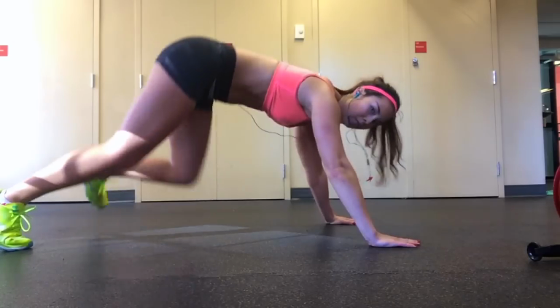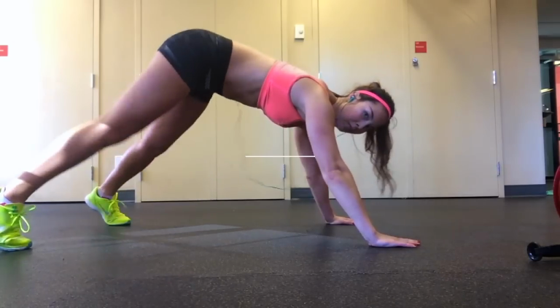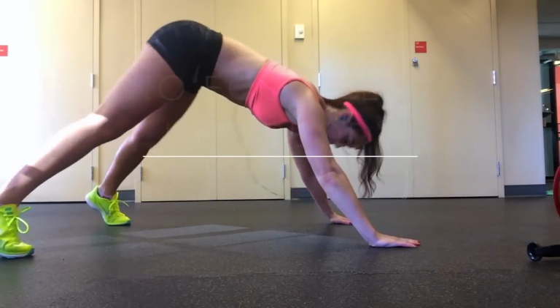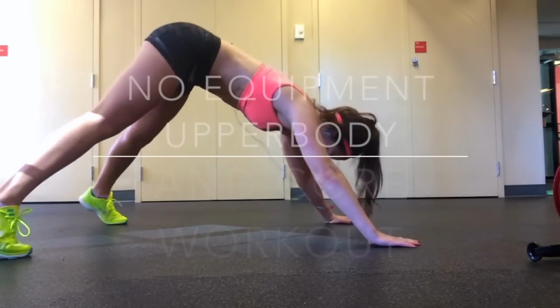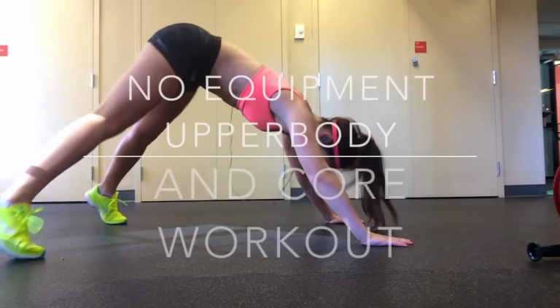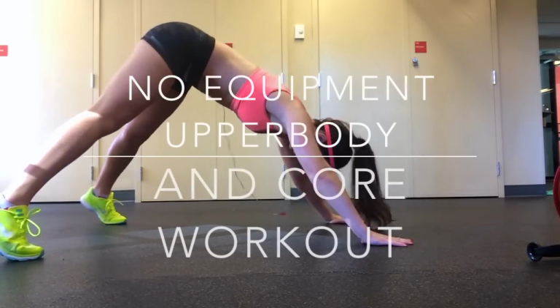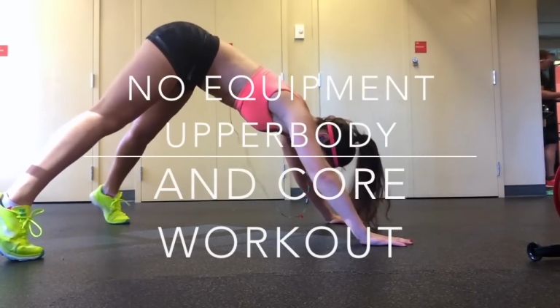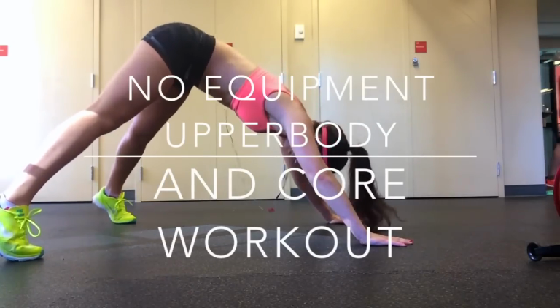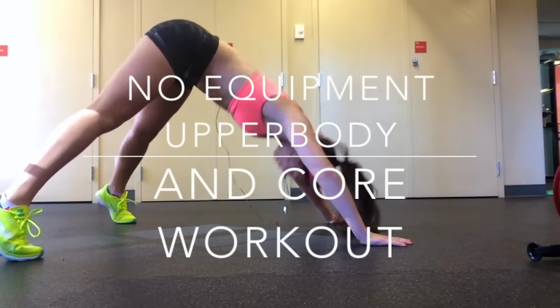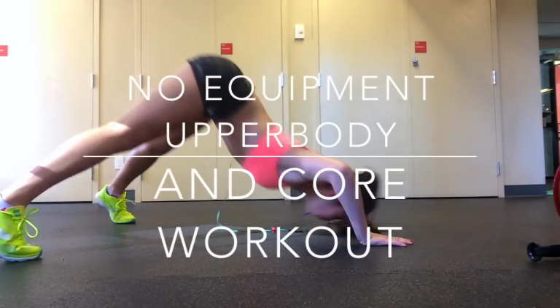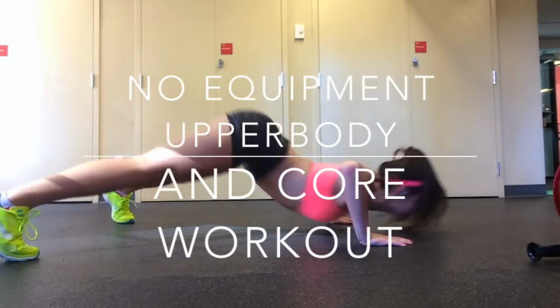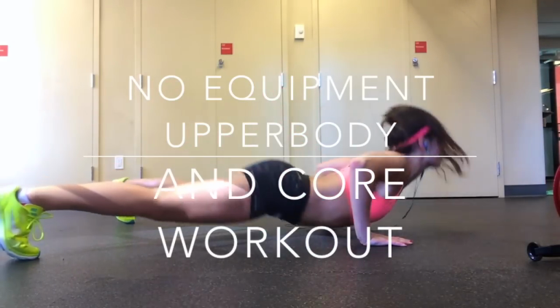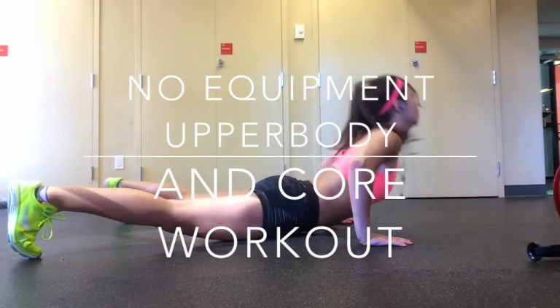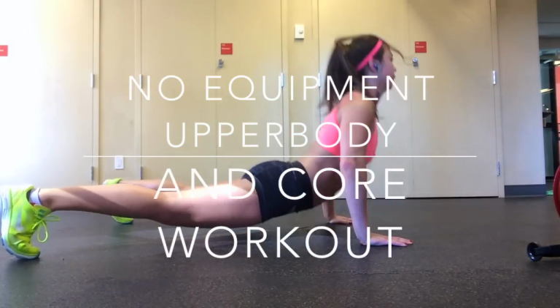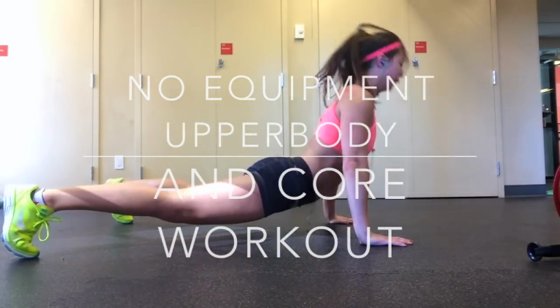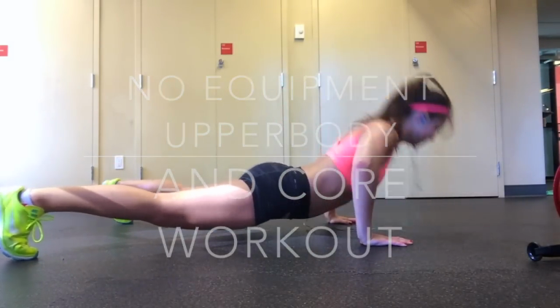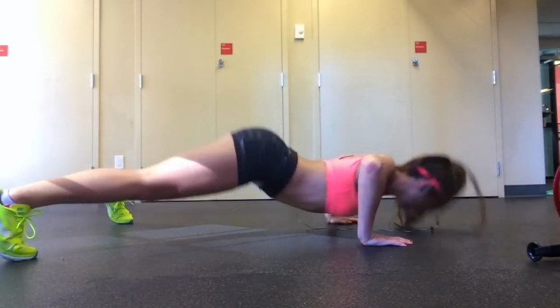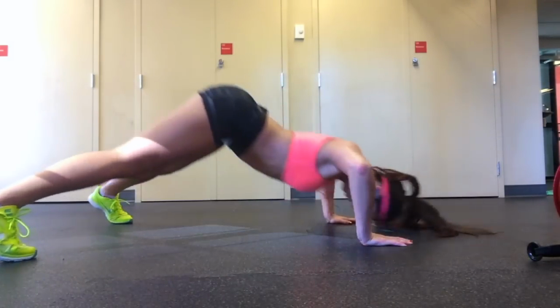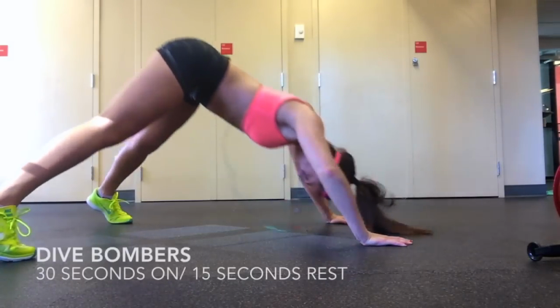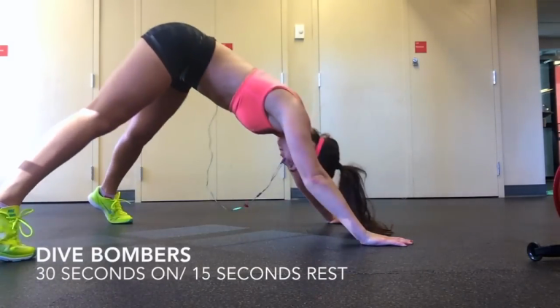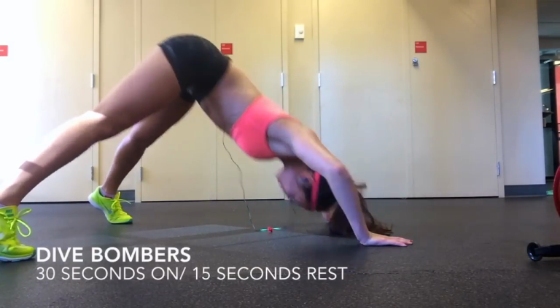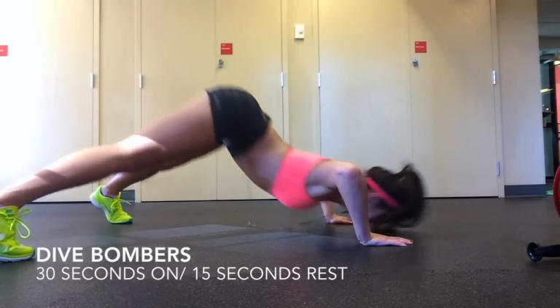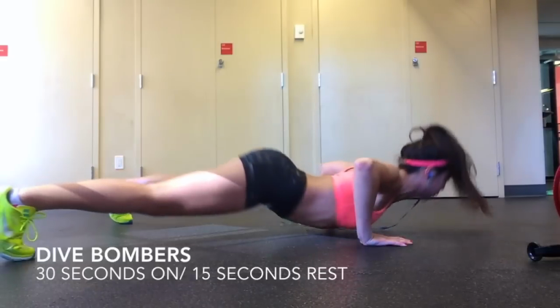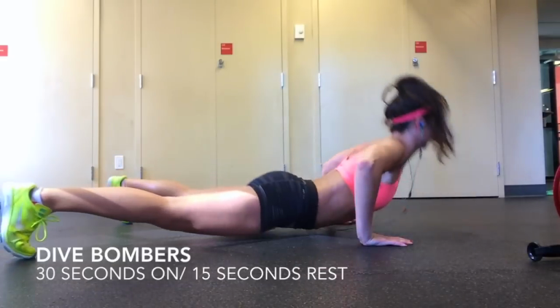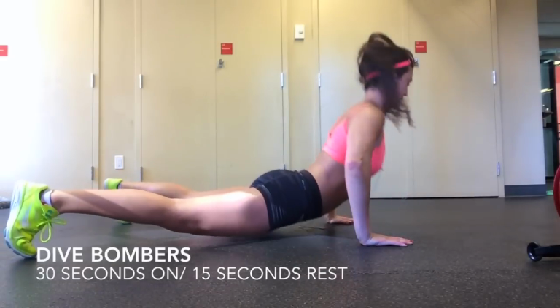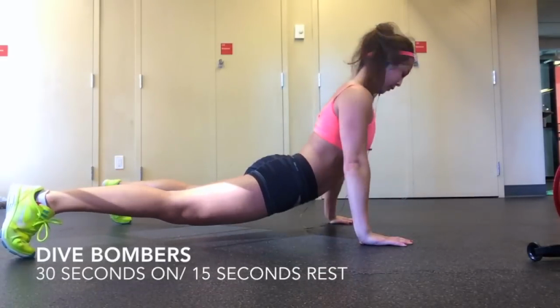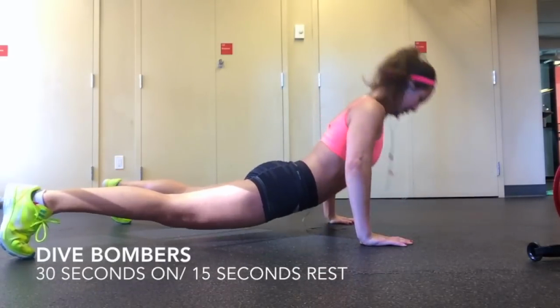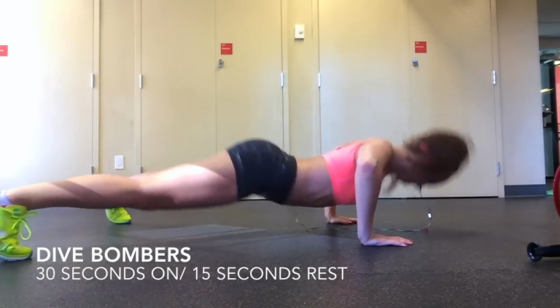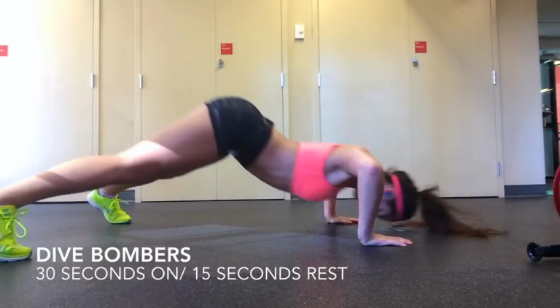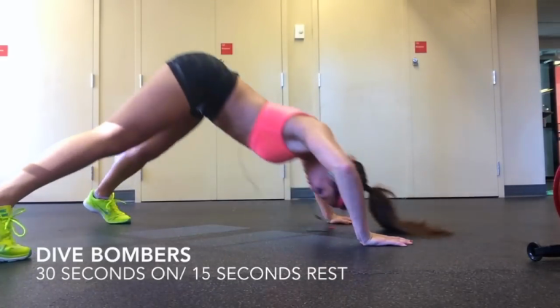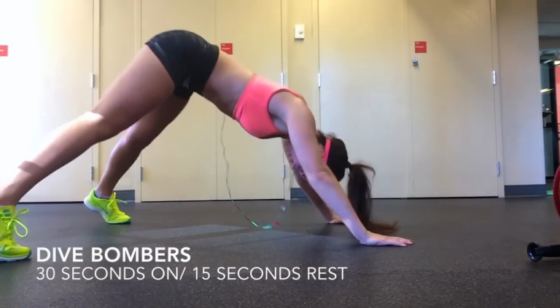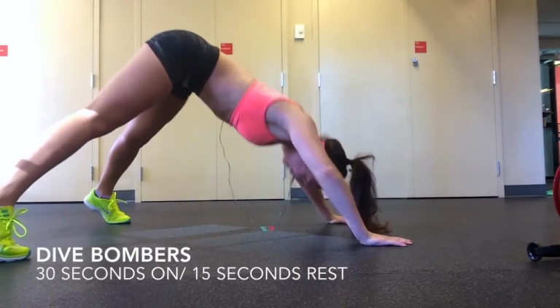Hey guys, it's Beverly from sweatyandfit.com. Today I have a total upper body and core workout for you. You will be doing each exercise for 30 seconds with a 15 second rest.